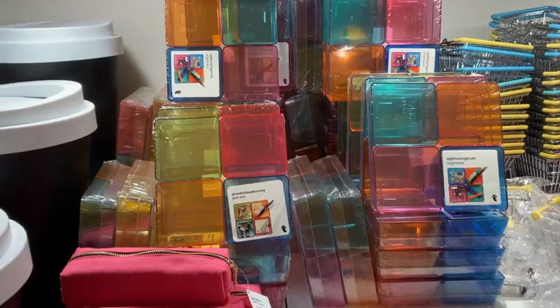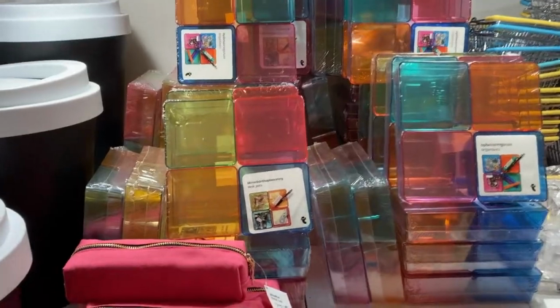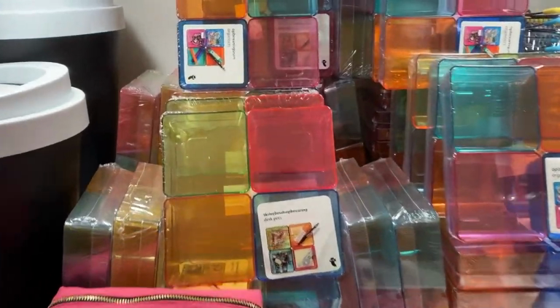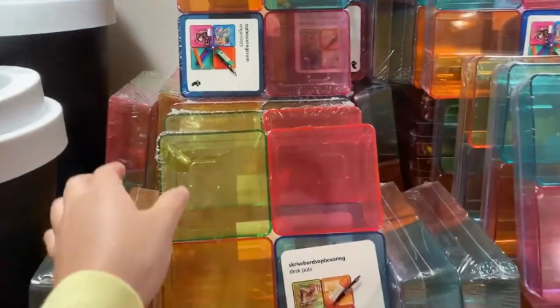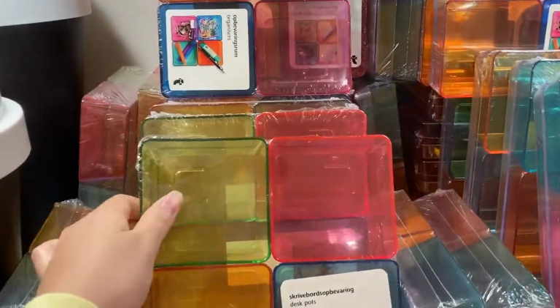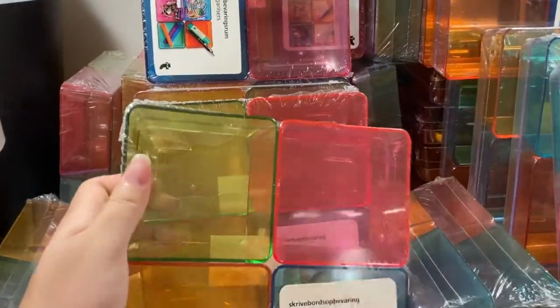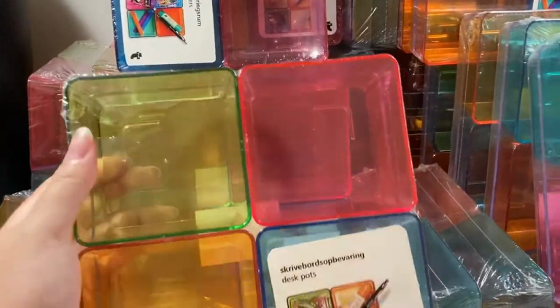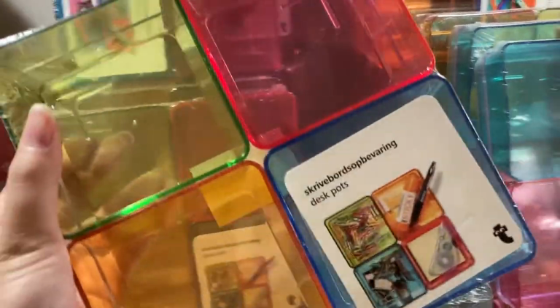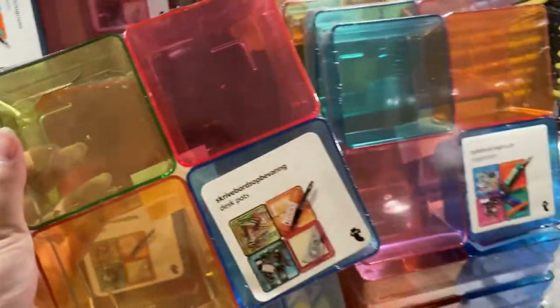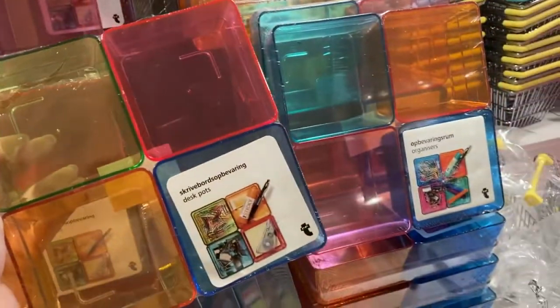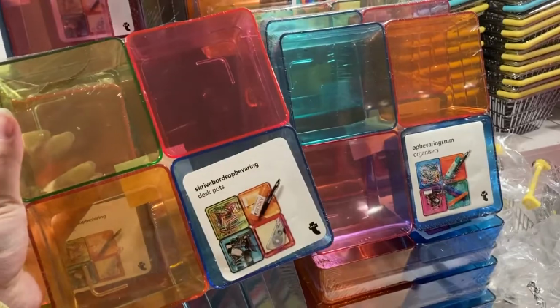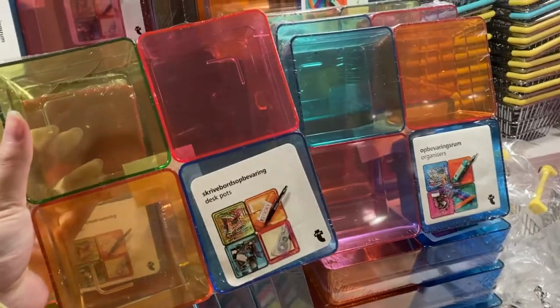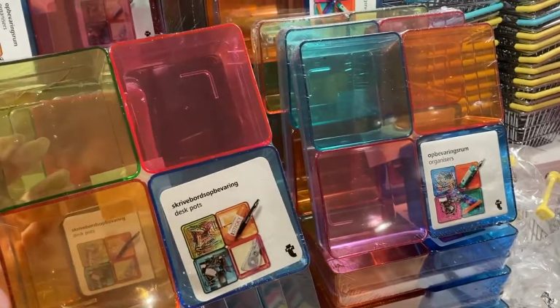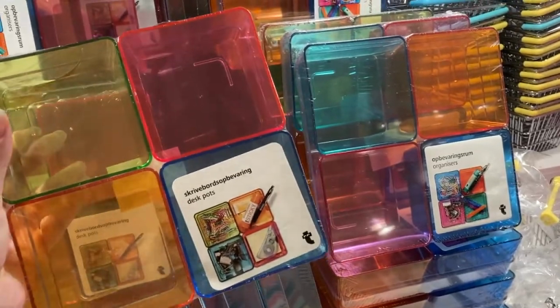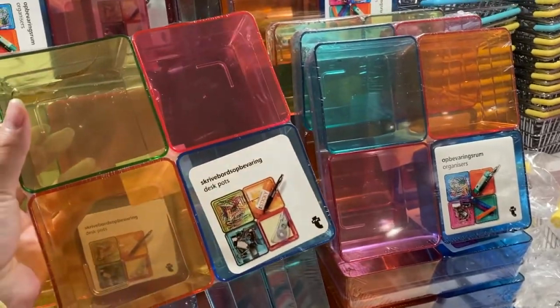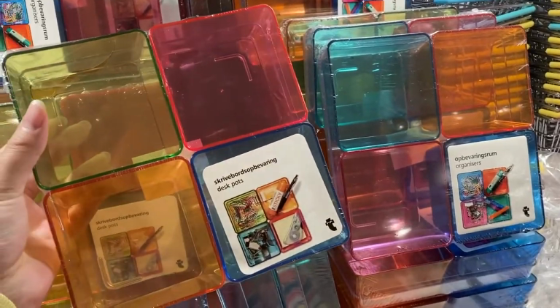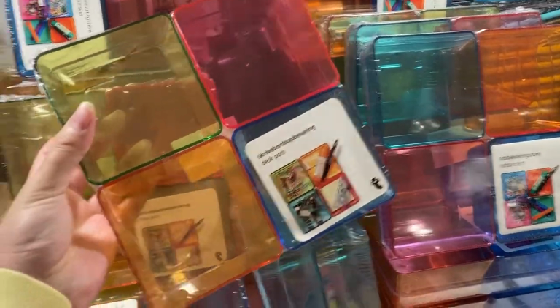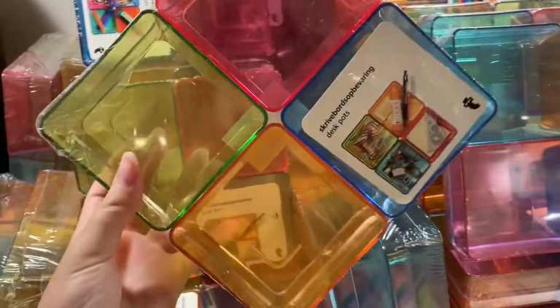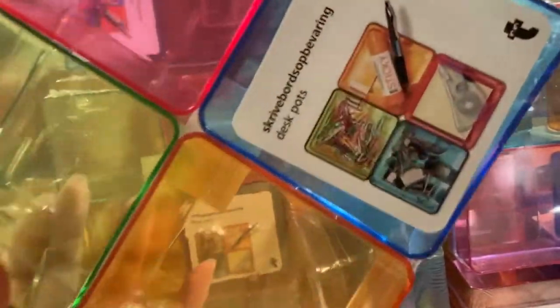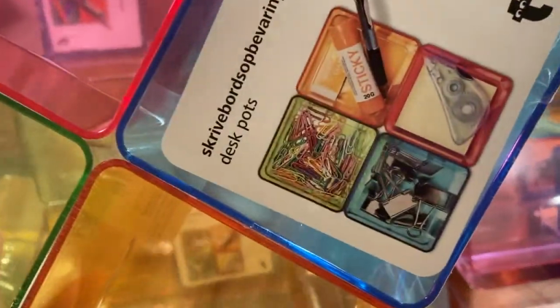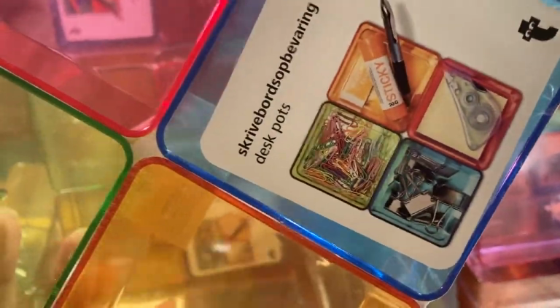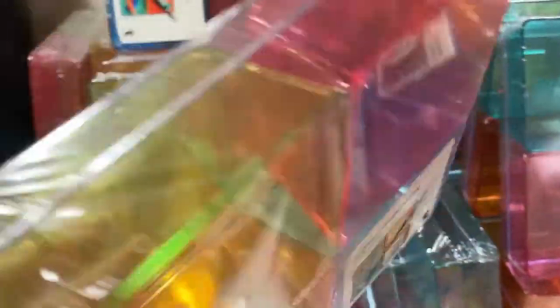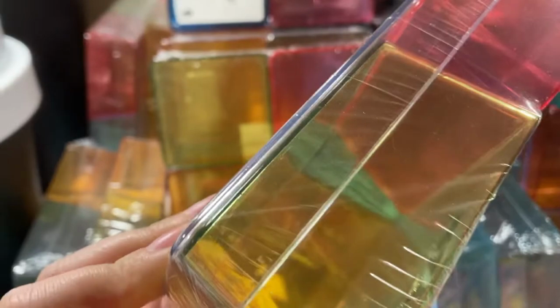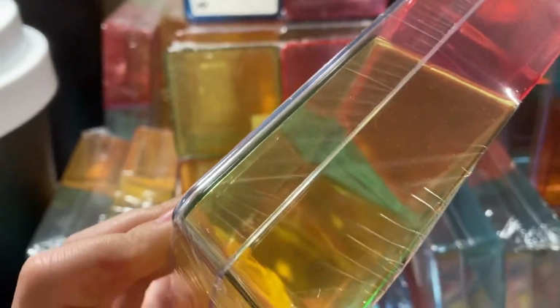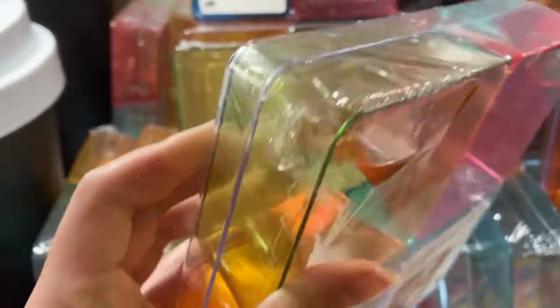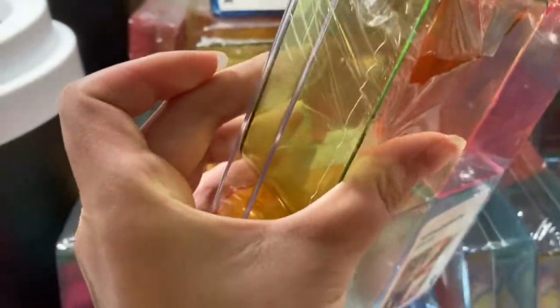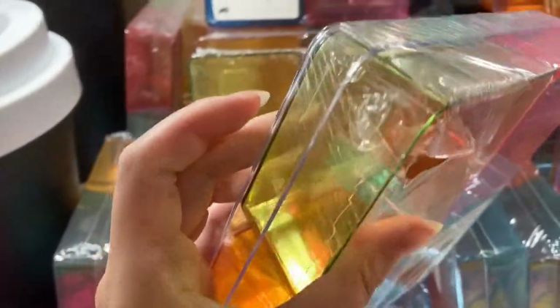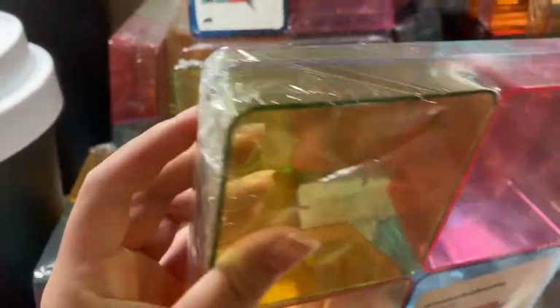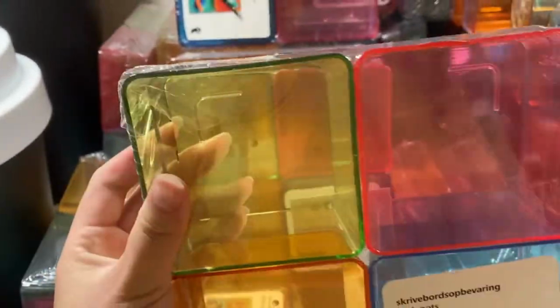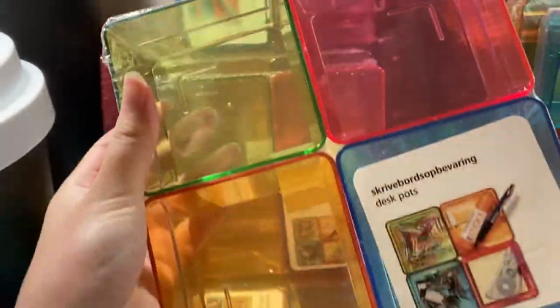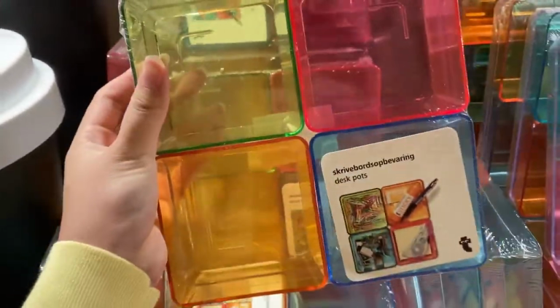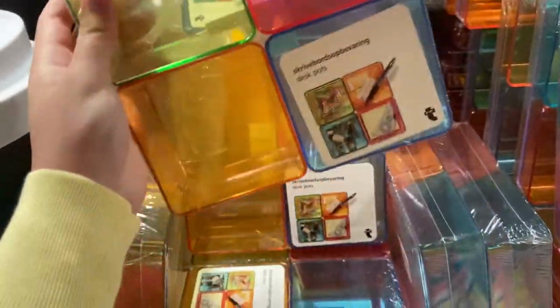These plastic containers I also highly recommend. They come in two different colorways and come with five plastic squares. As you can see, there's a bottom pan to it, and I use it to organize my desk.